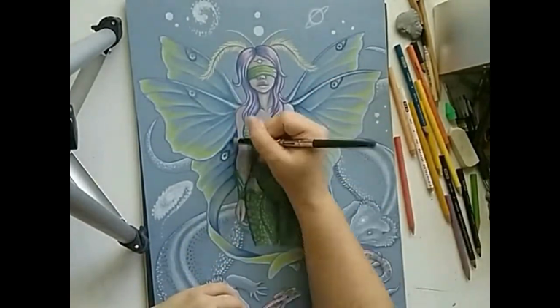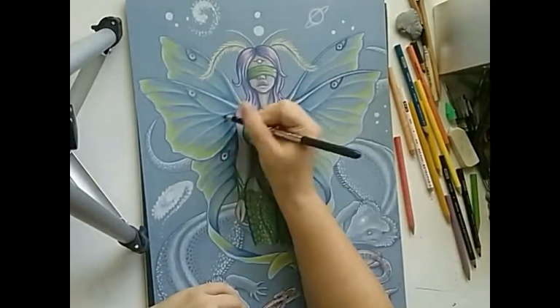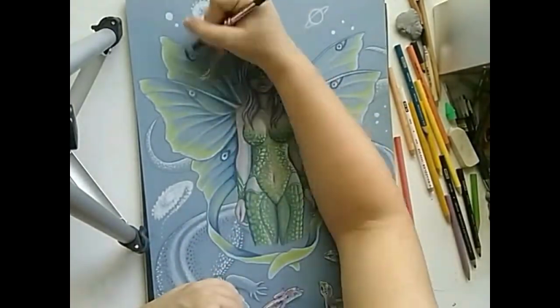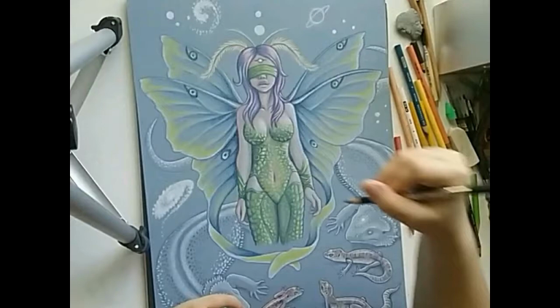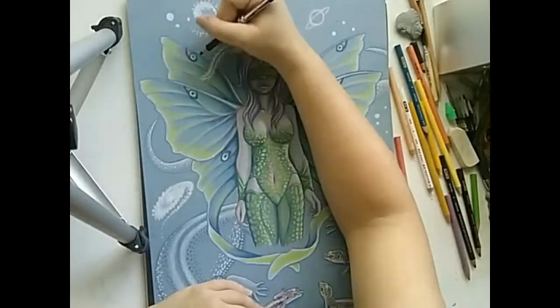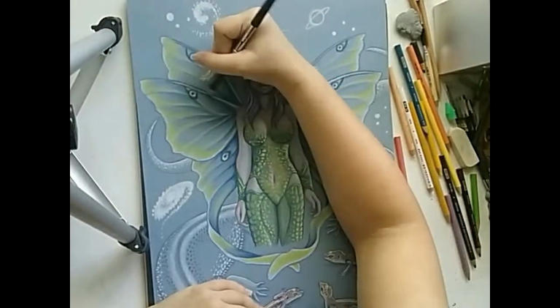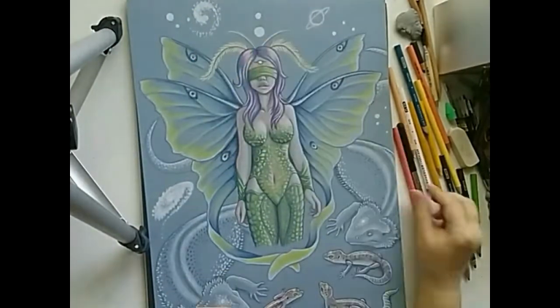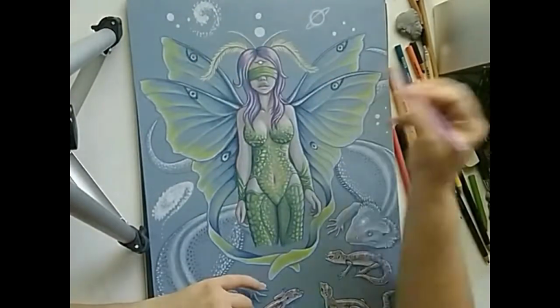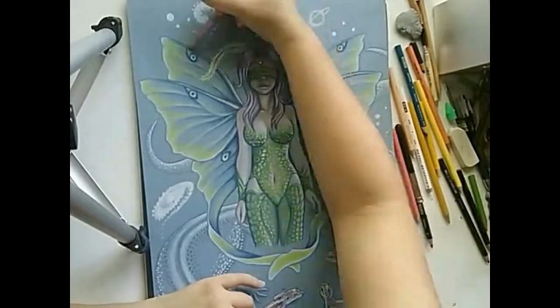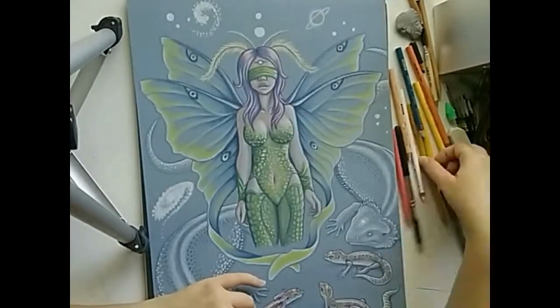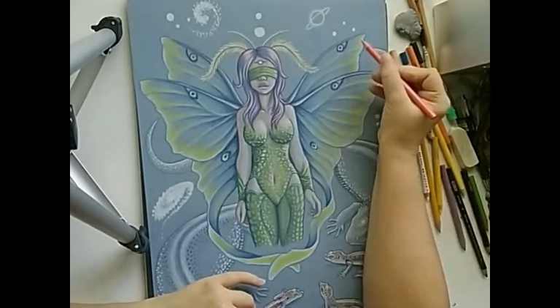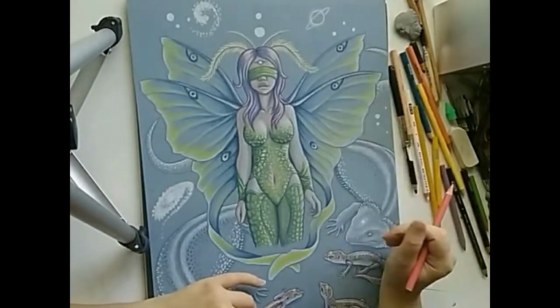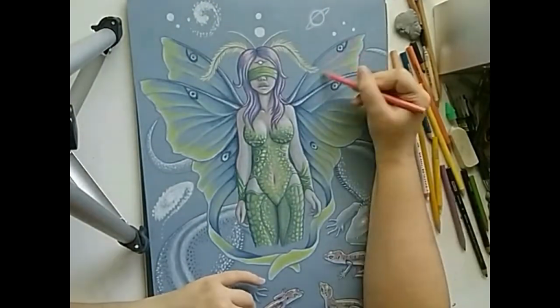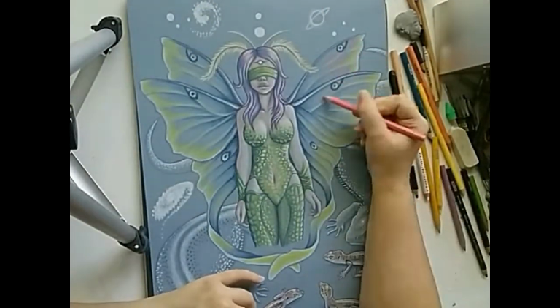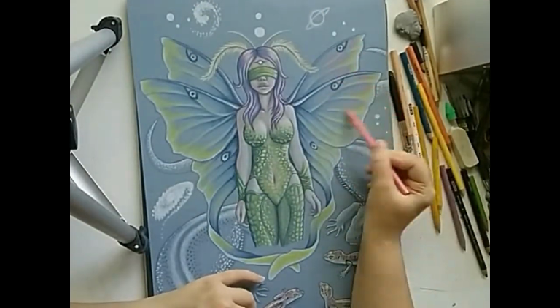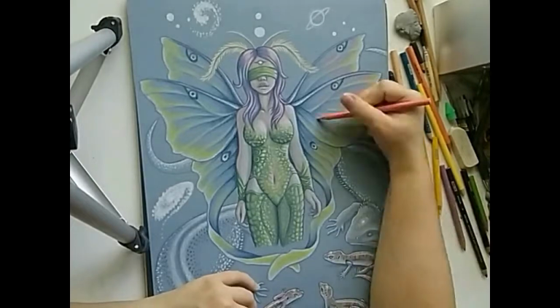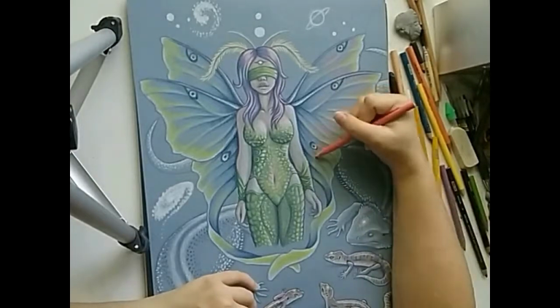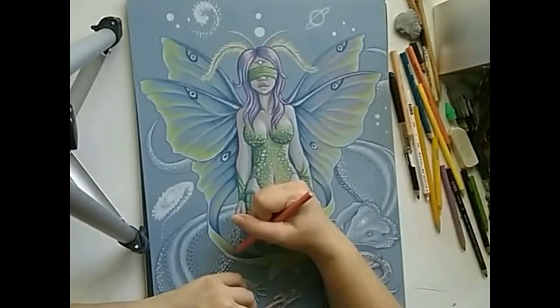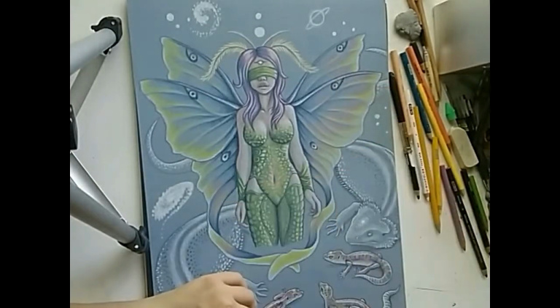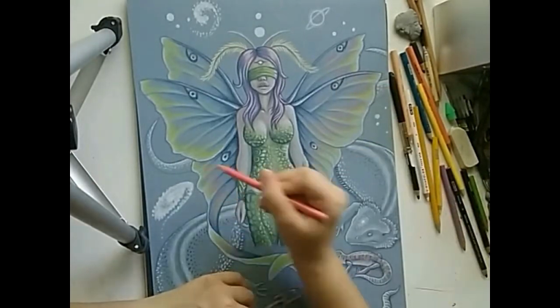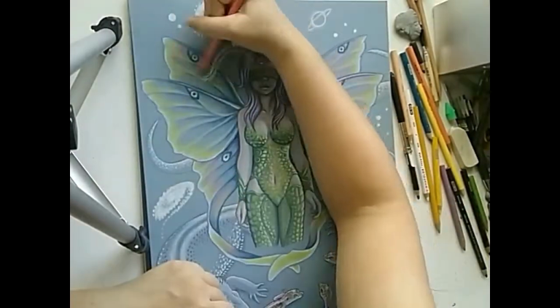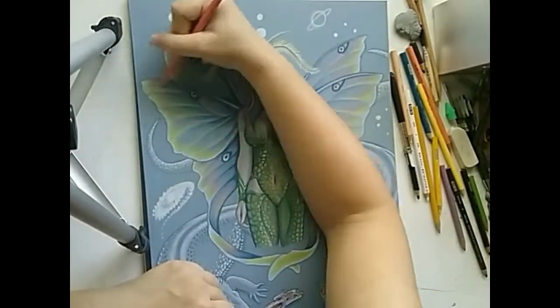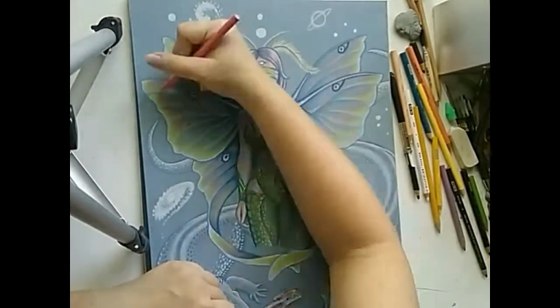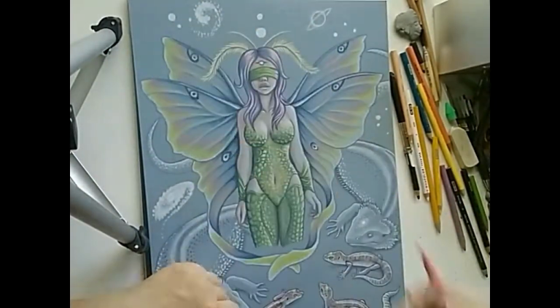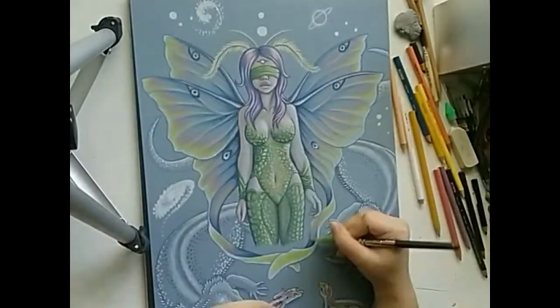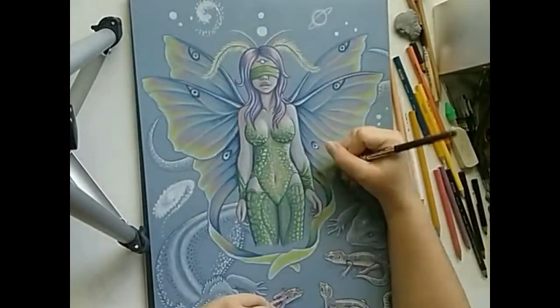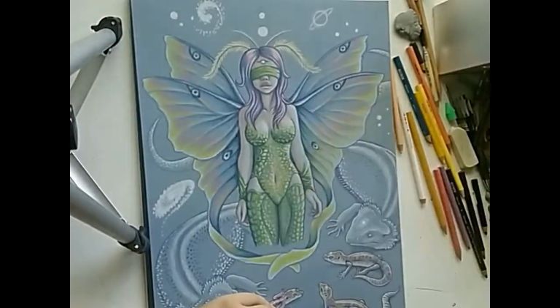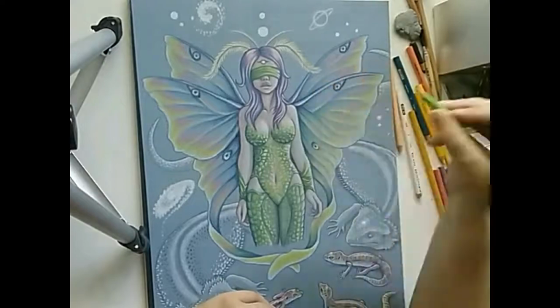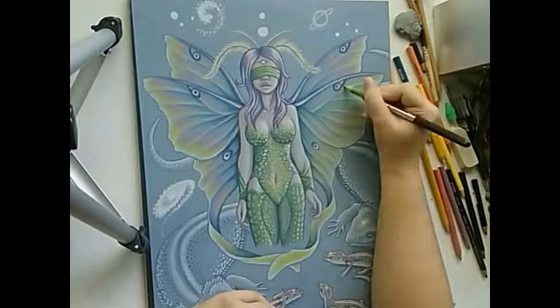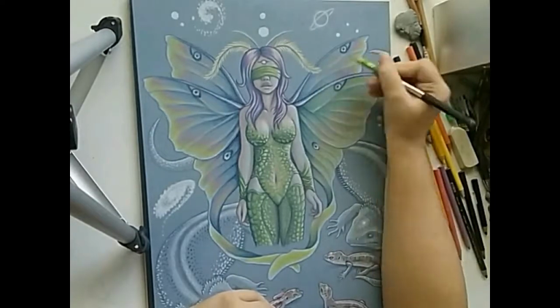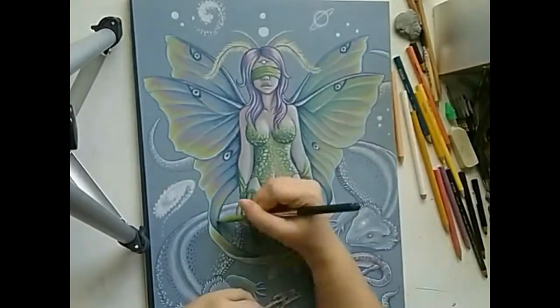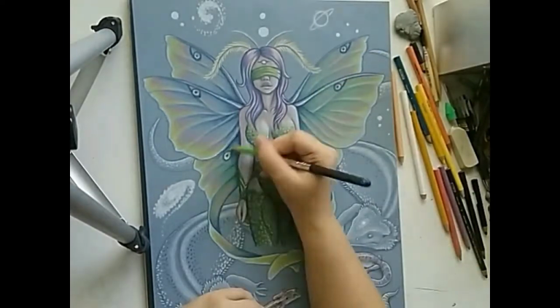Indigo blue was then used to trace wing sections and outline the eye spots. Pink was then added to the wing sections, joining with the yellow tones. Using light green, I filled in the base color to the rest of the empty spaces.